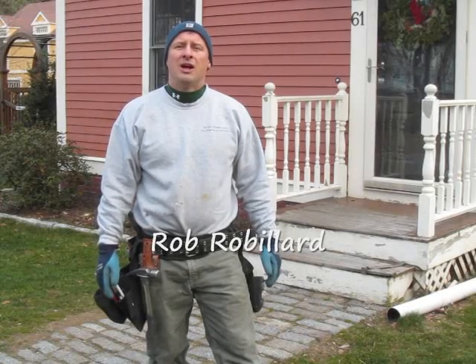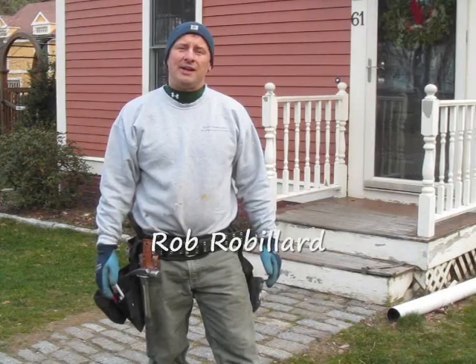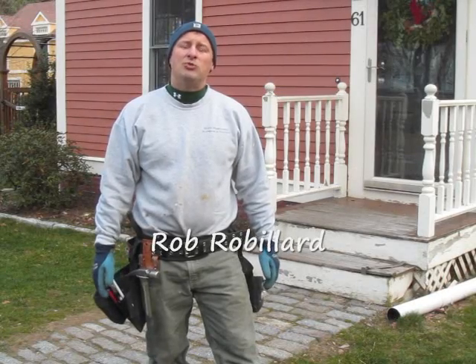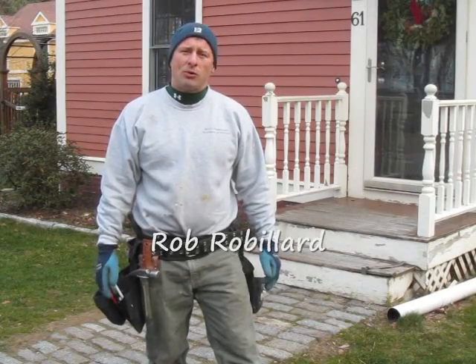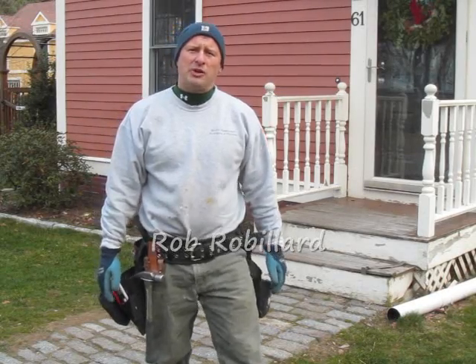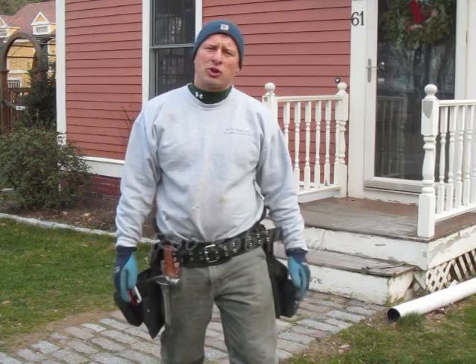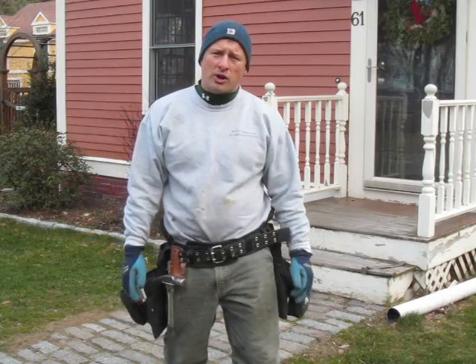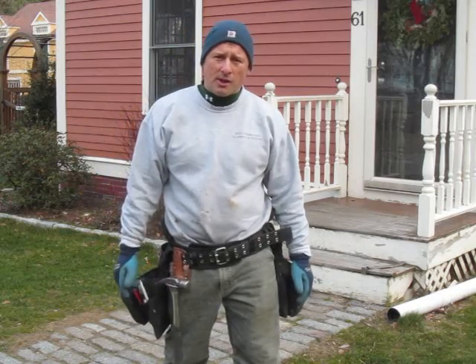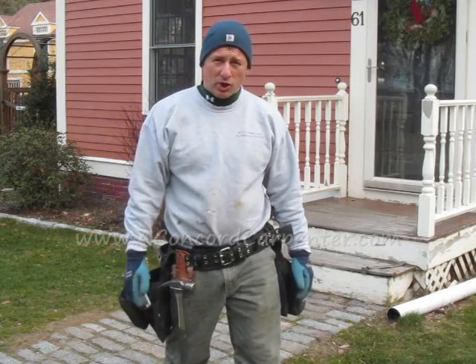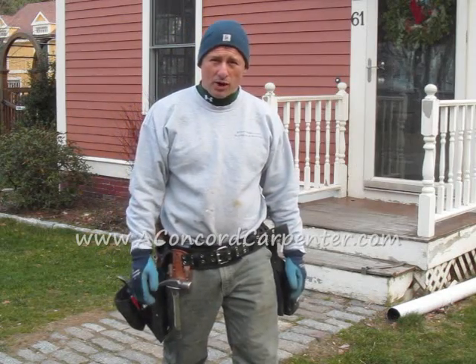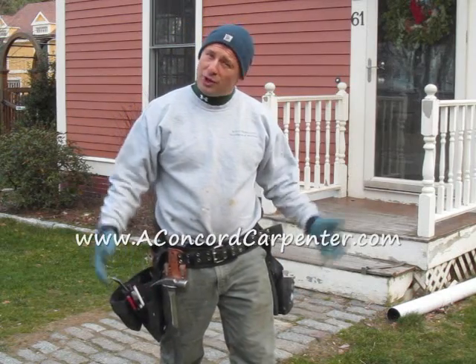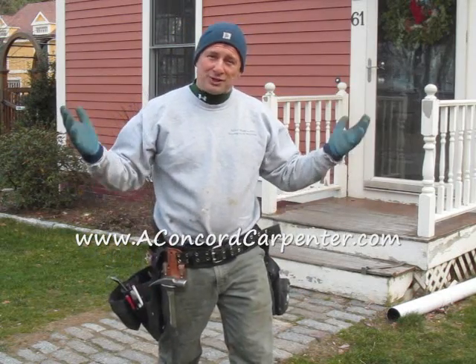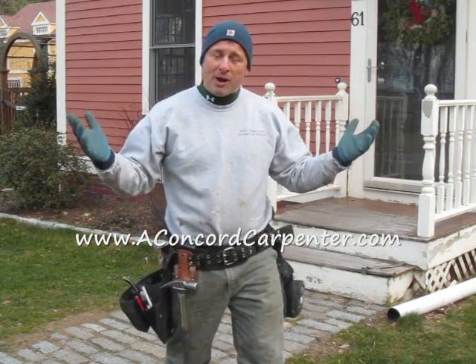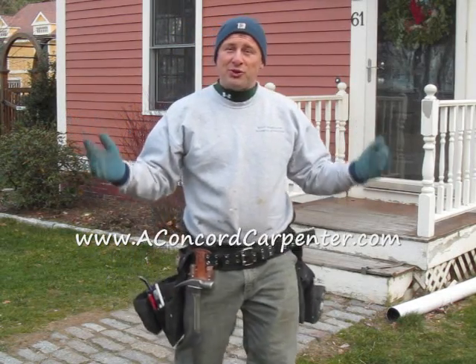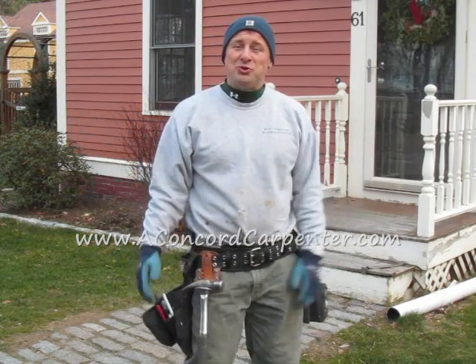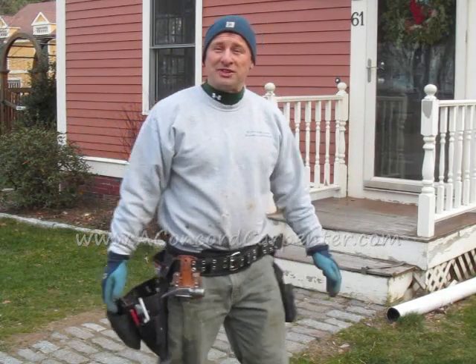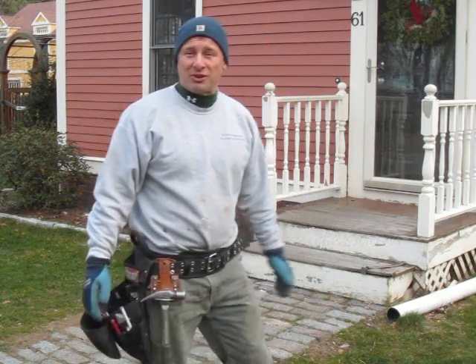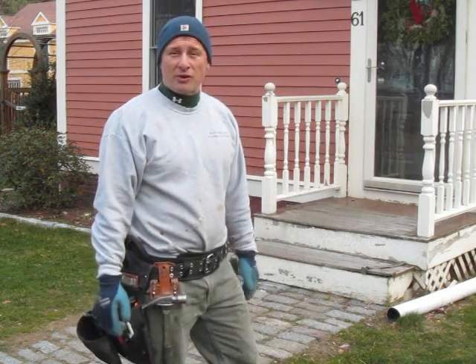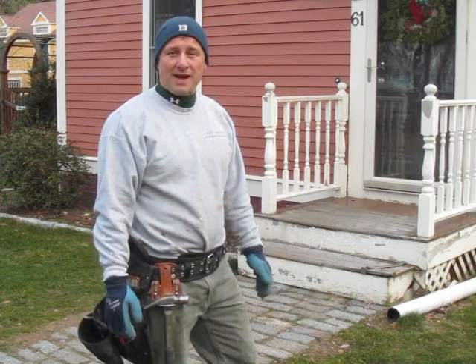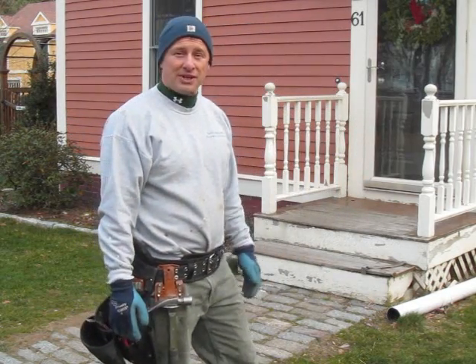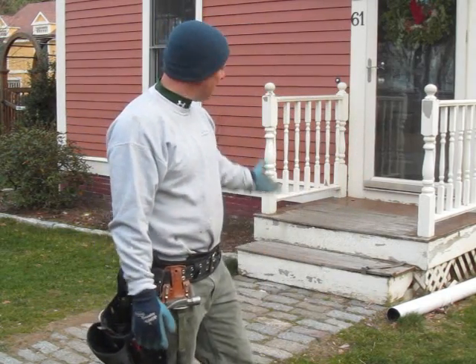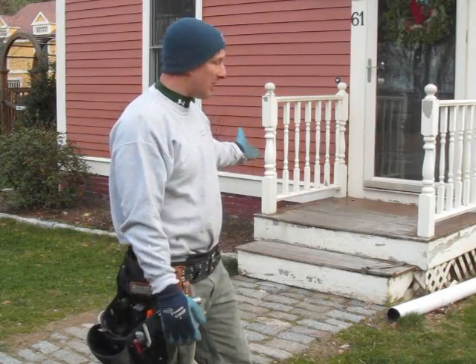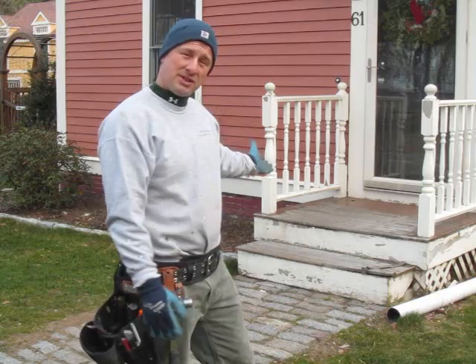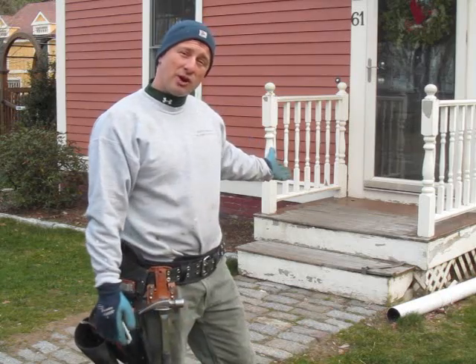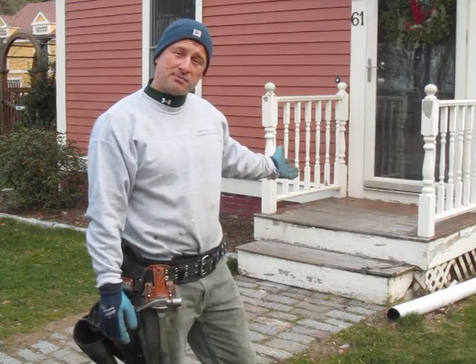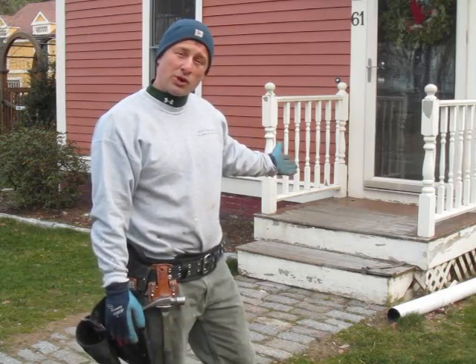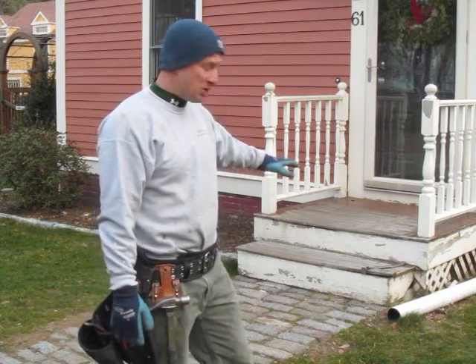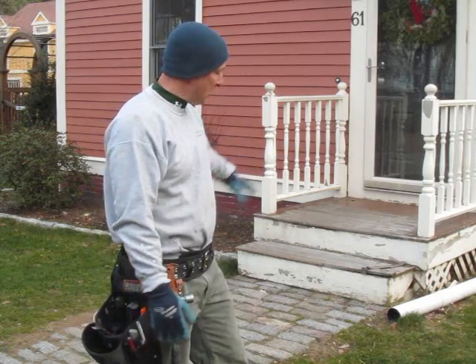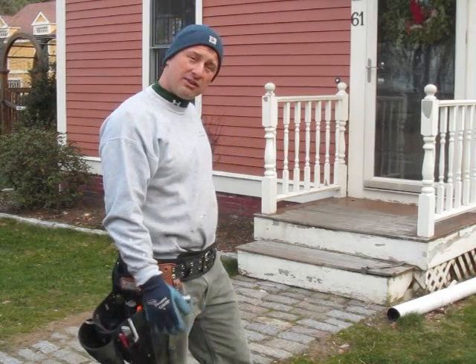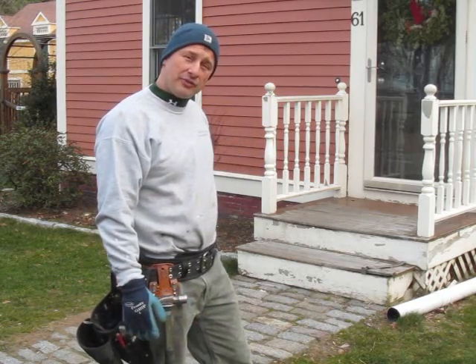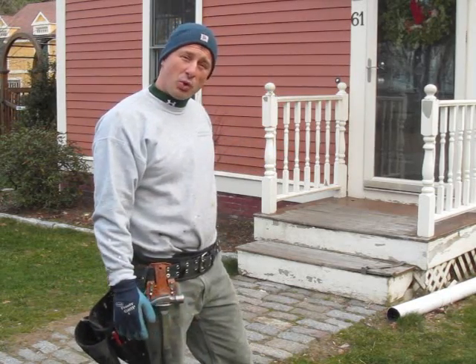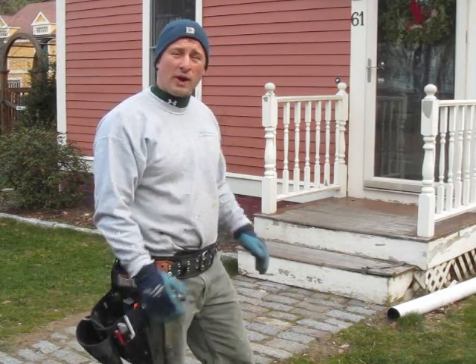Hi, I'm Rob Robillard, you're at ConcordCarpenter.com. It's a balmy 32 degrees here in Concord, Mass. And today we're going to be tearing off this porch and tearing out this walkway.